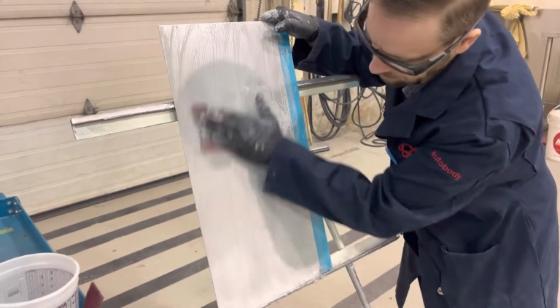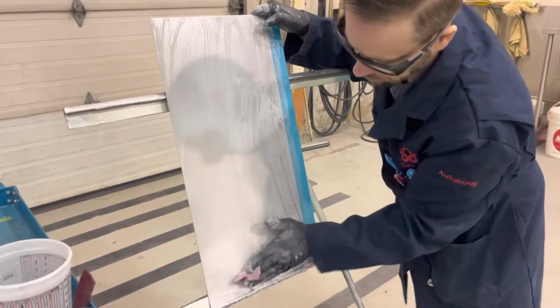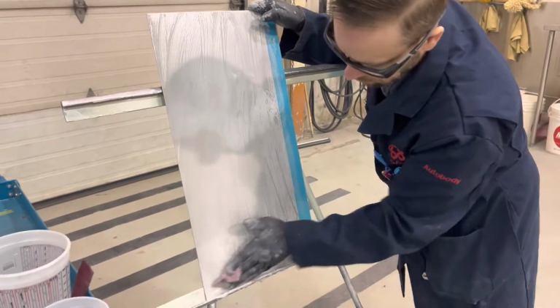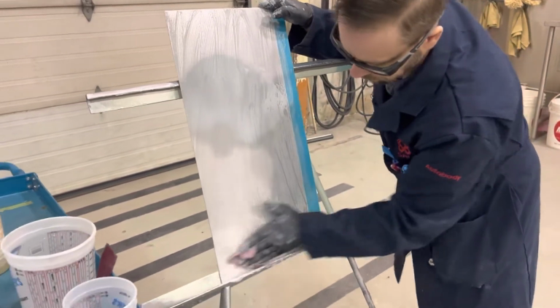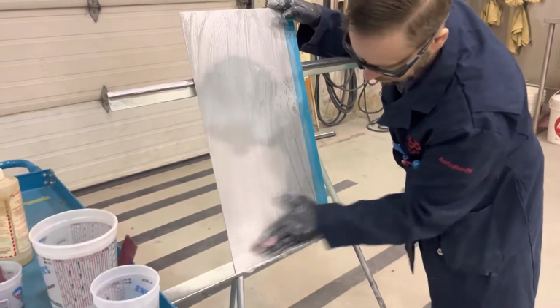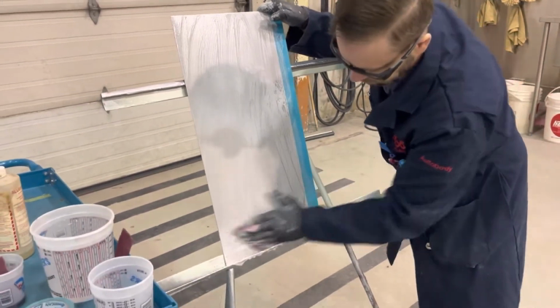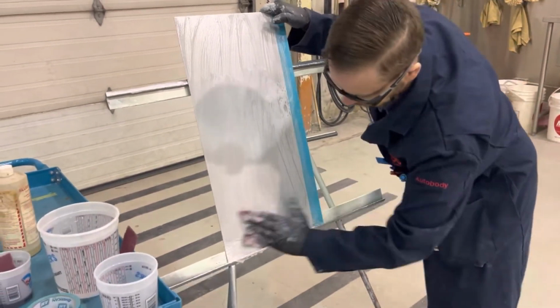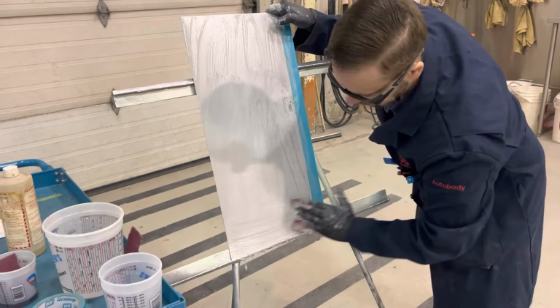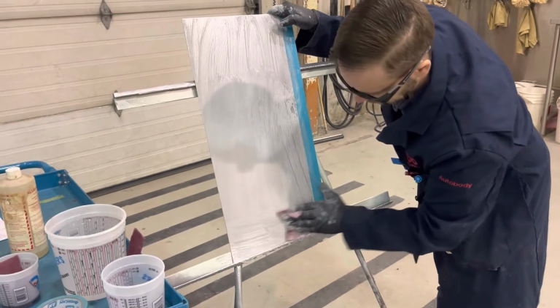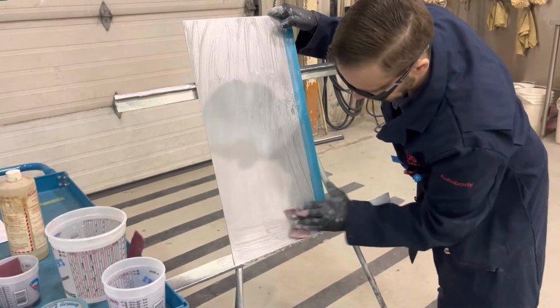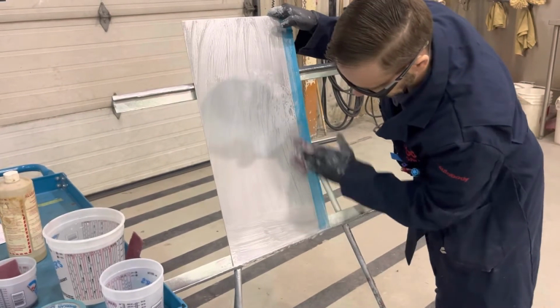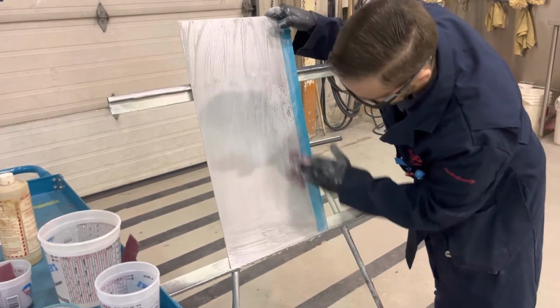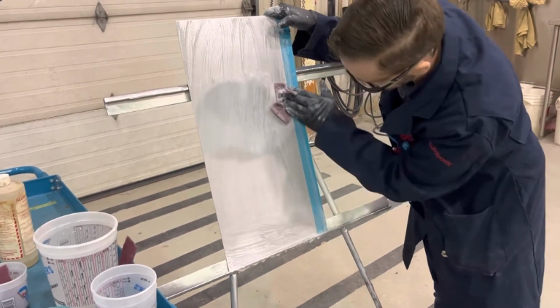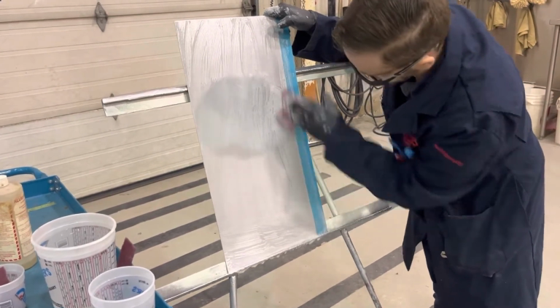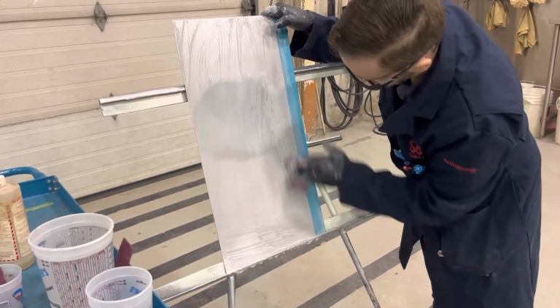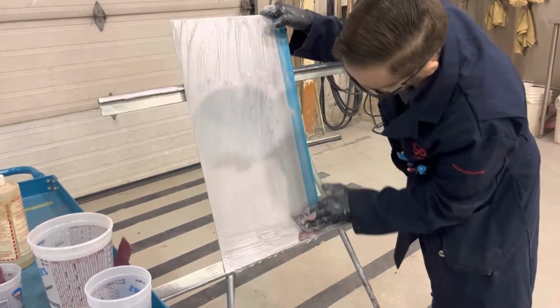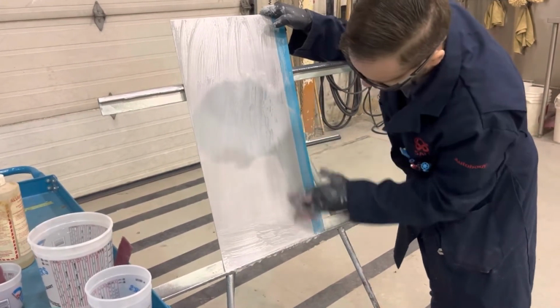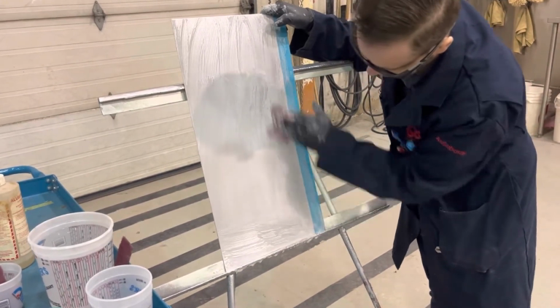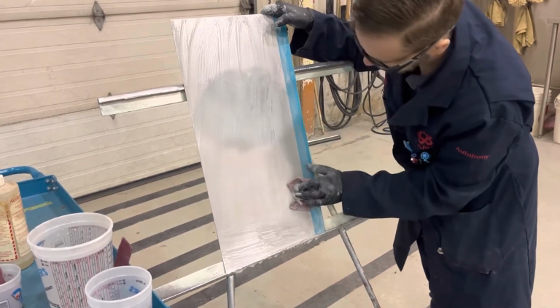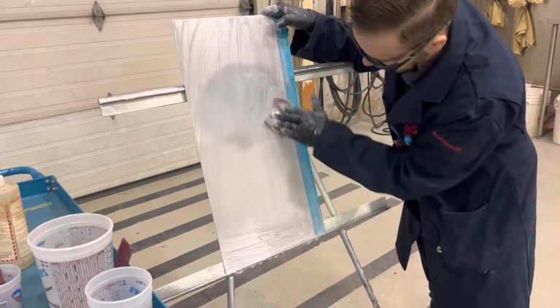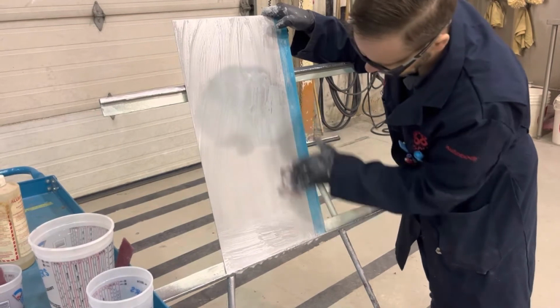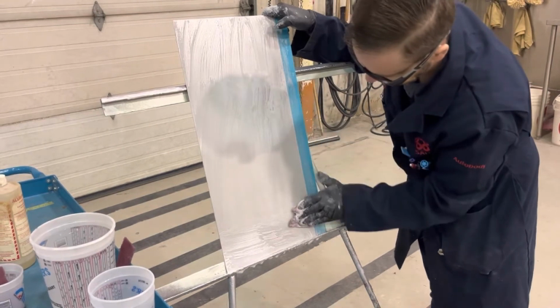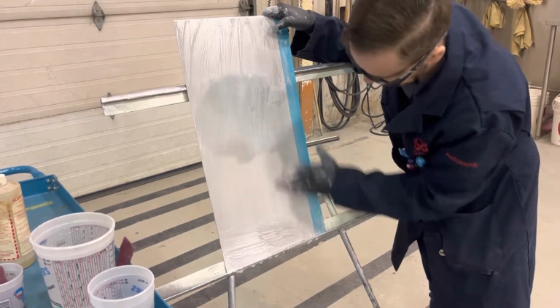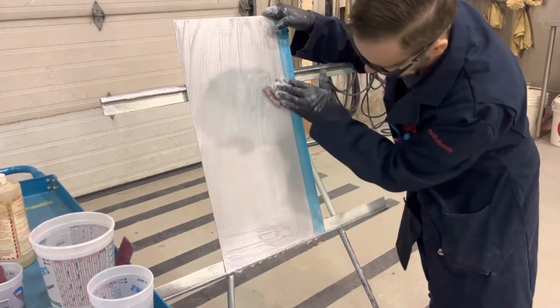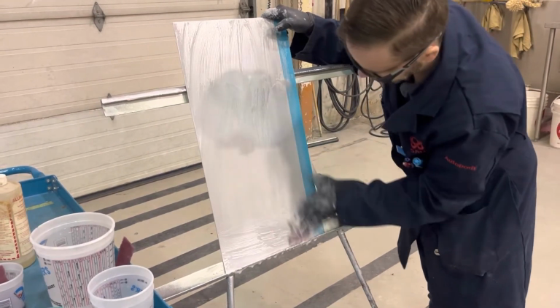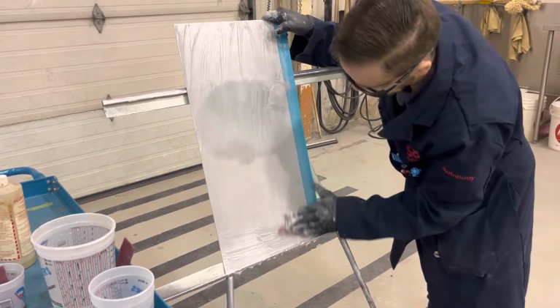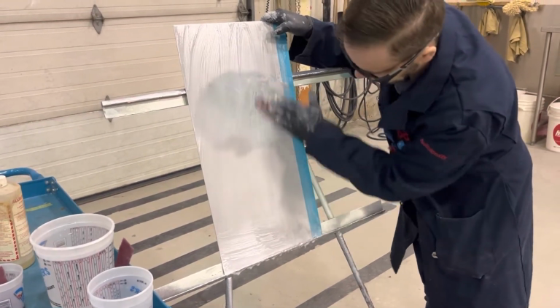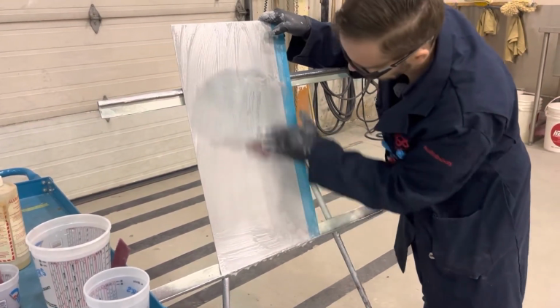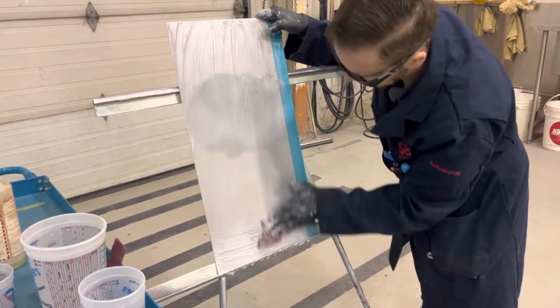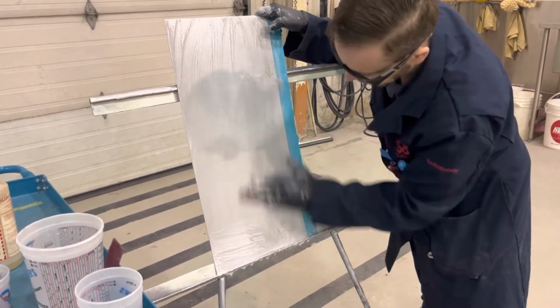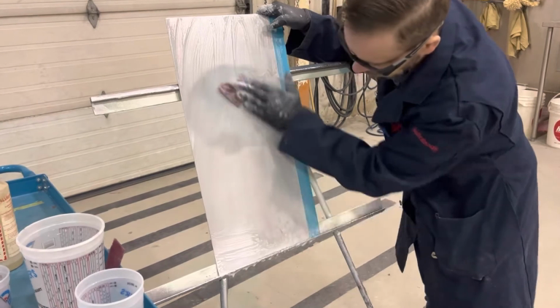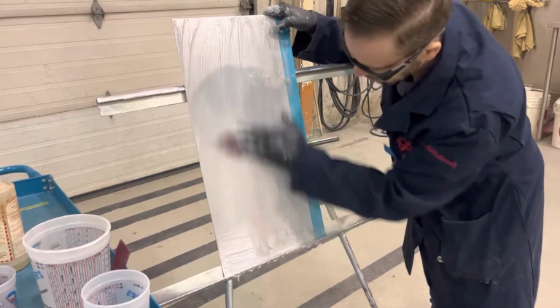Avoid letting the product dry on the panel, so always follow the correct directions and procedures for your particular product. This one is mixed three parts water to one part cleaner, but that could vary depending on the manufacturer of the product you're using.